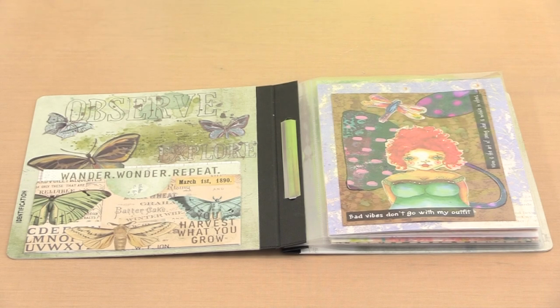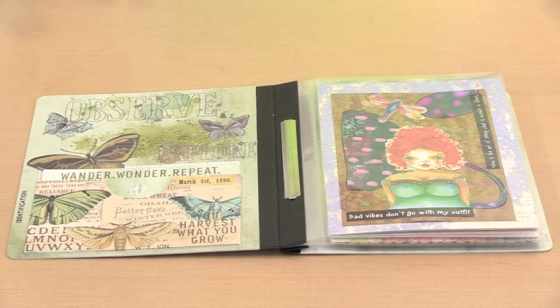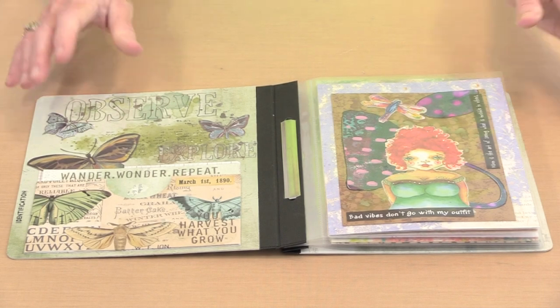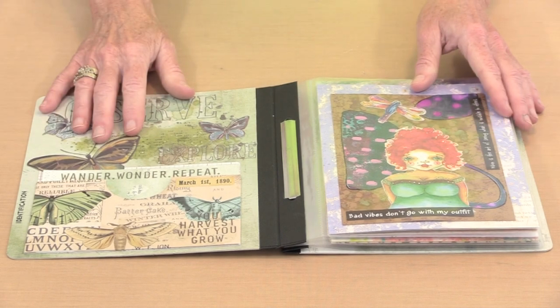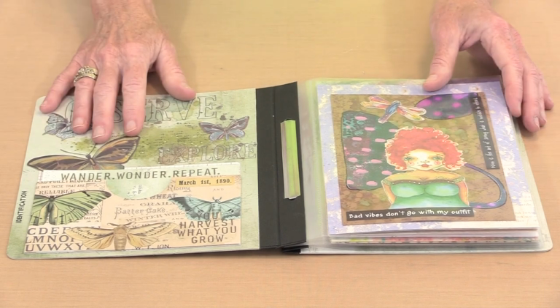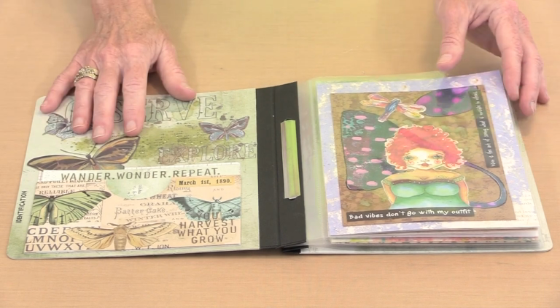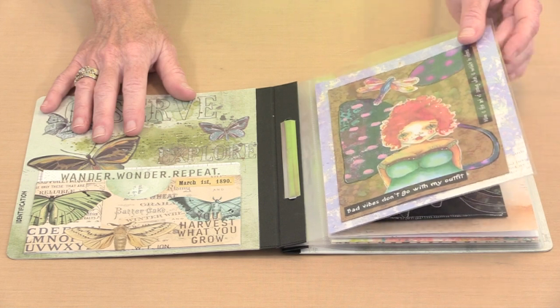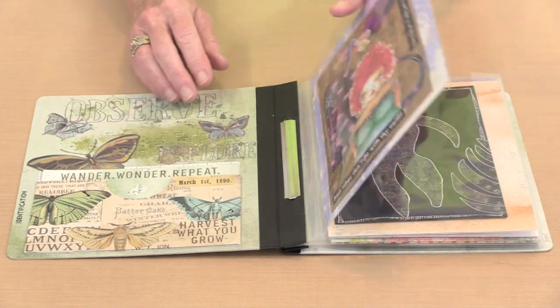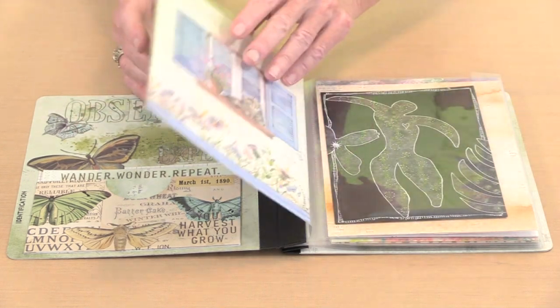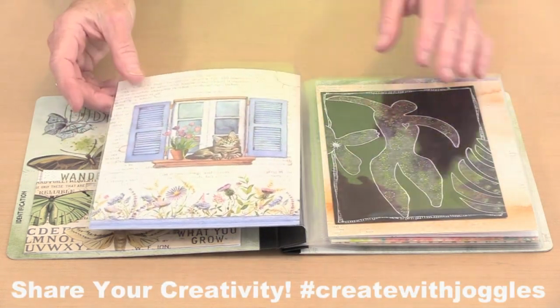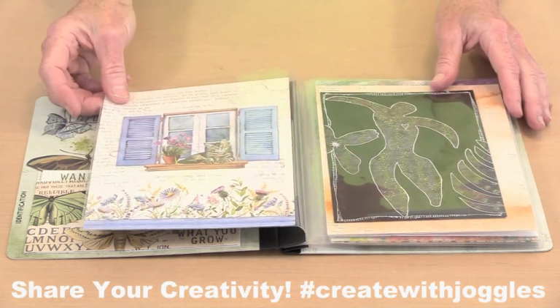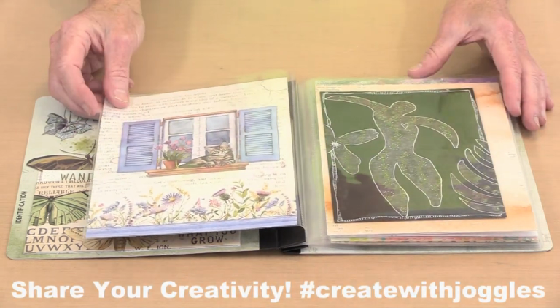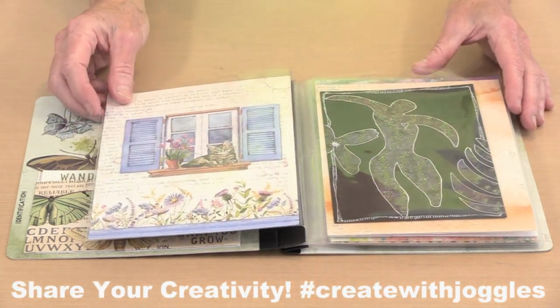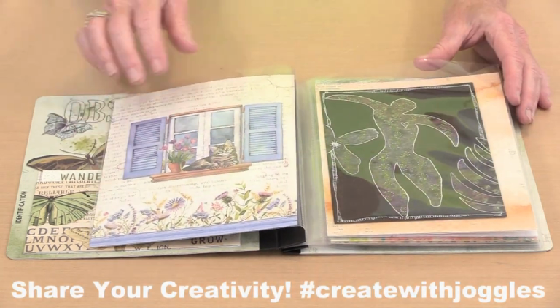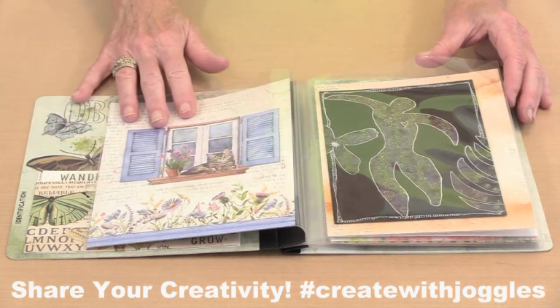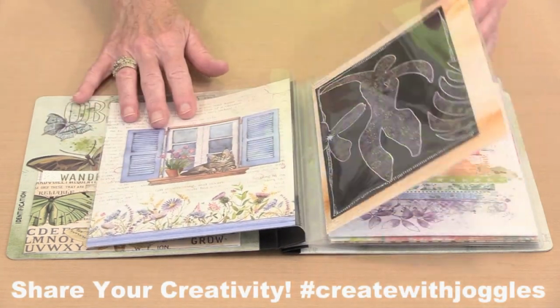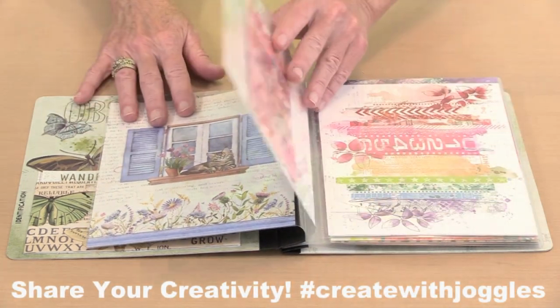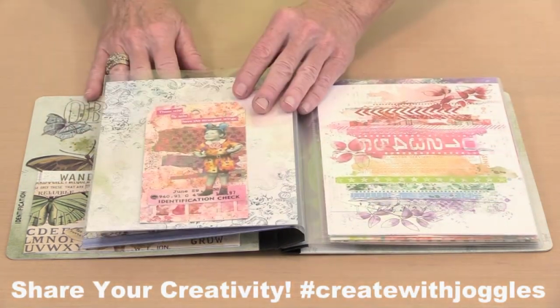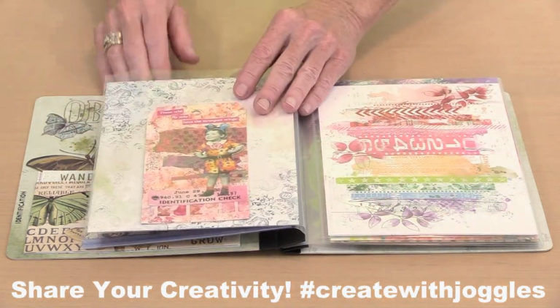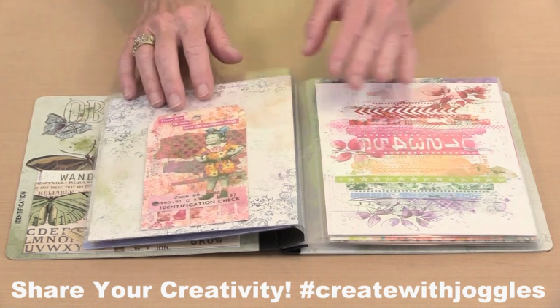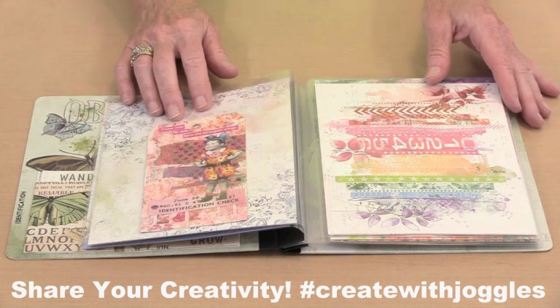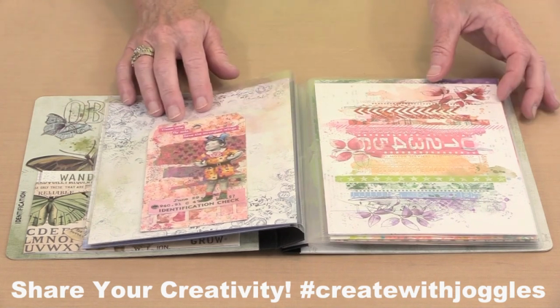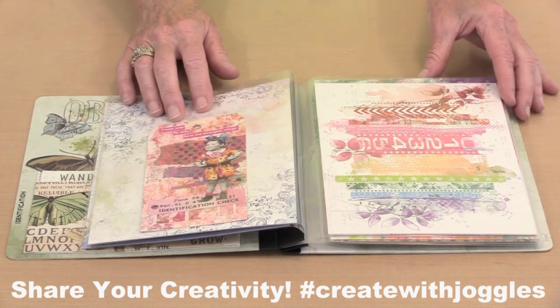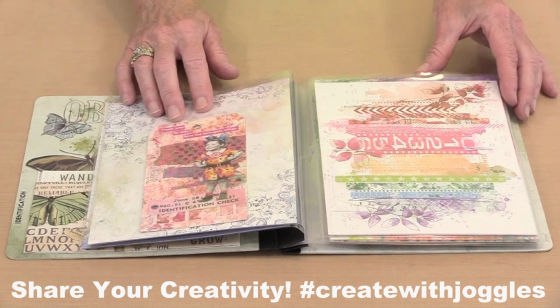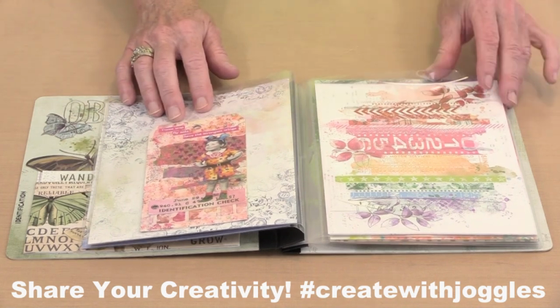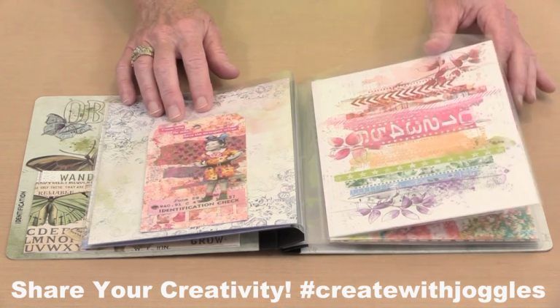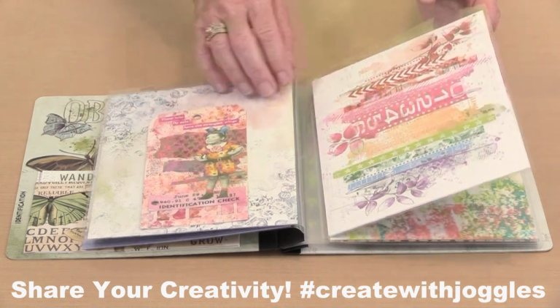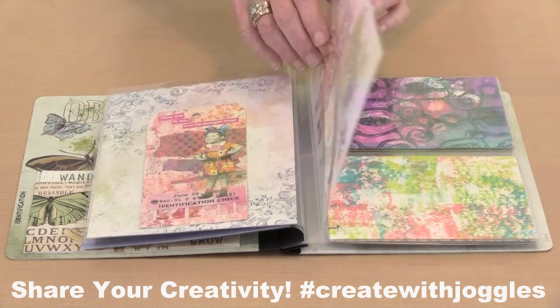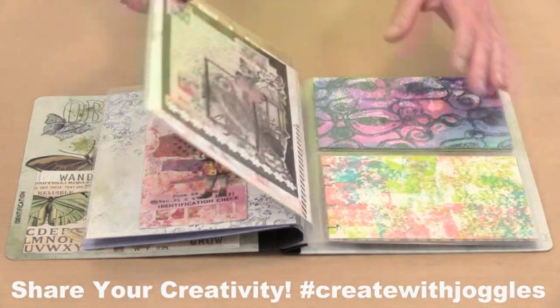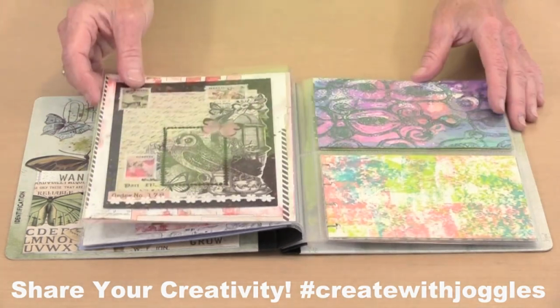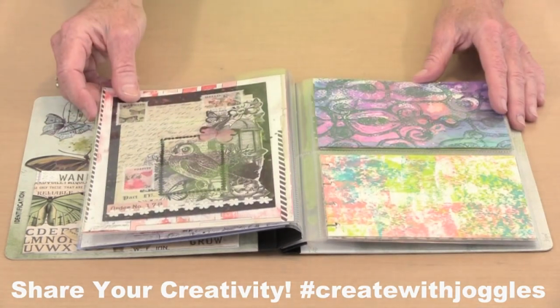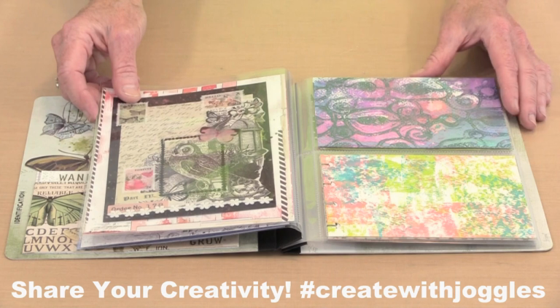Simple Stories Flip Books are fabulous and easily customizable books that can do way more than hold photos. With two sizes and multiple pocket configurations, they're perfect to display many of the types of projects we all create.